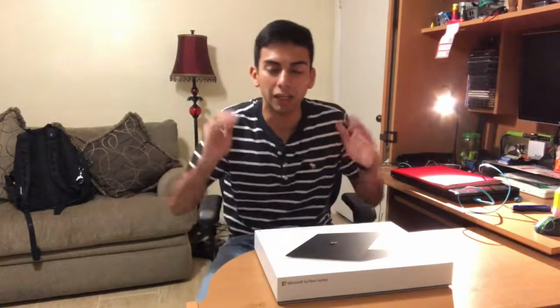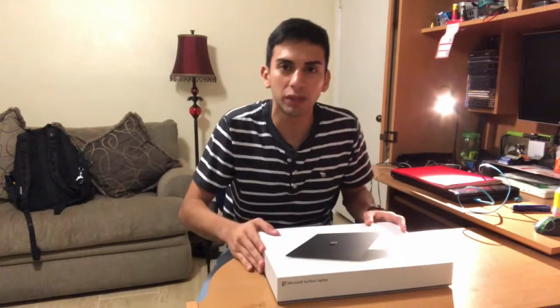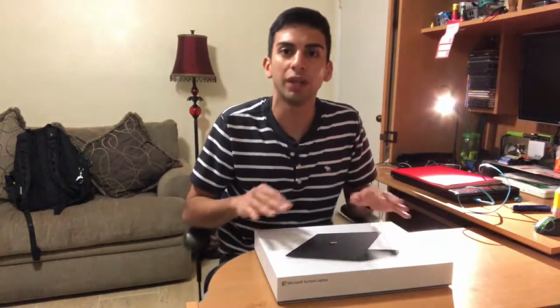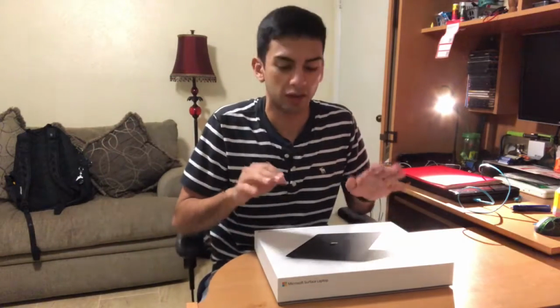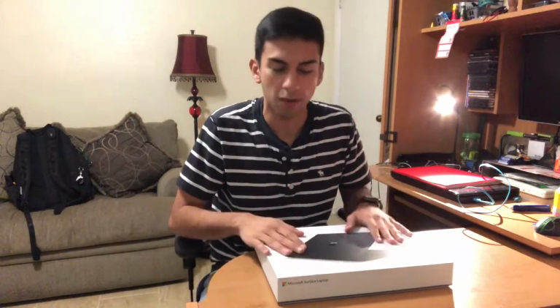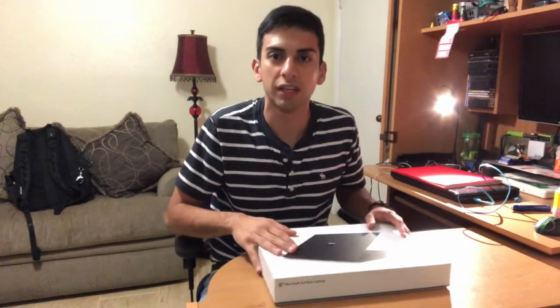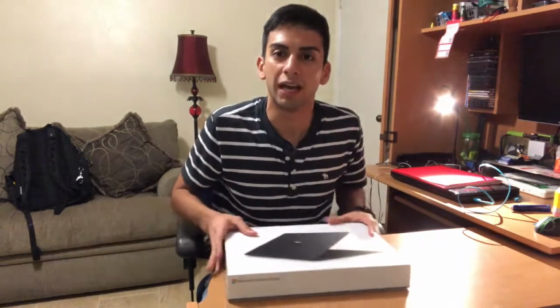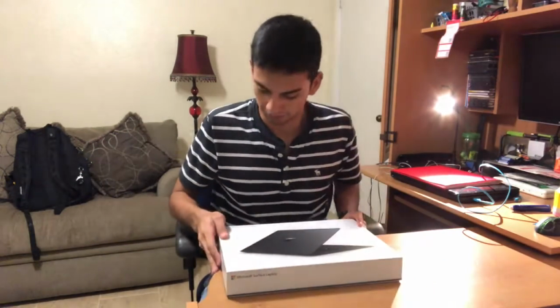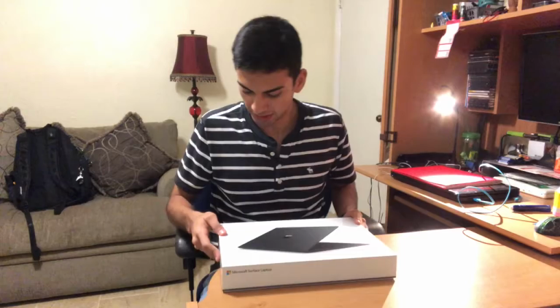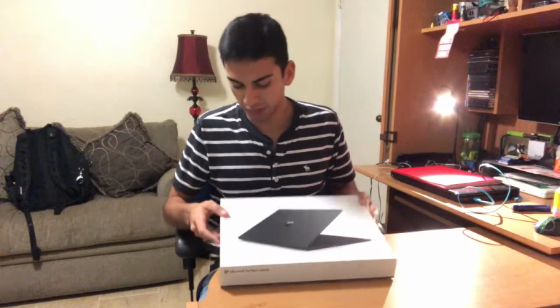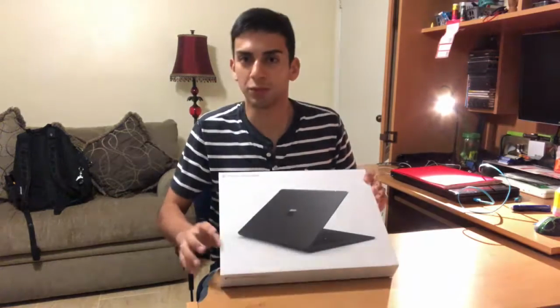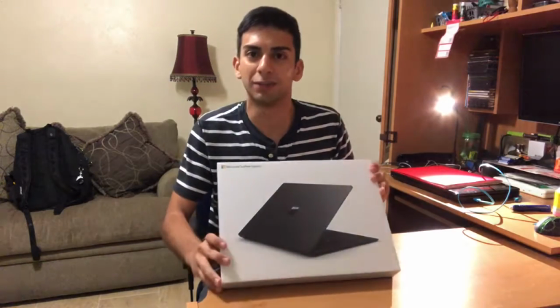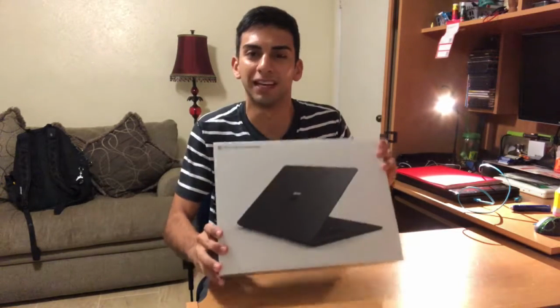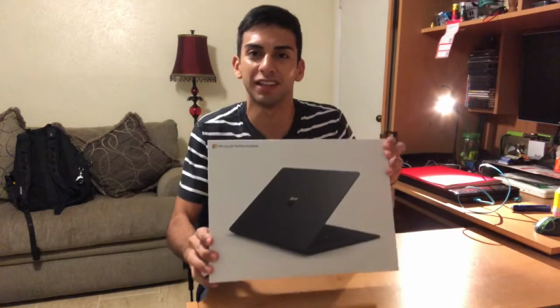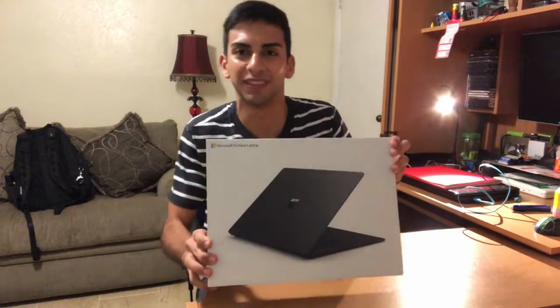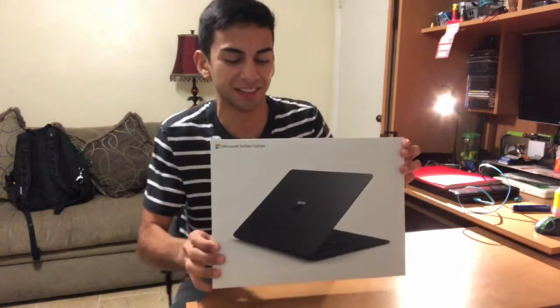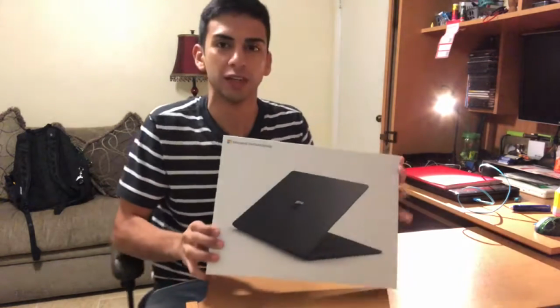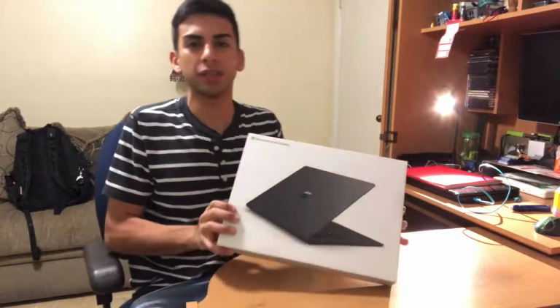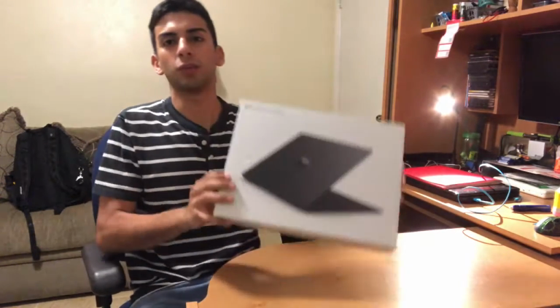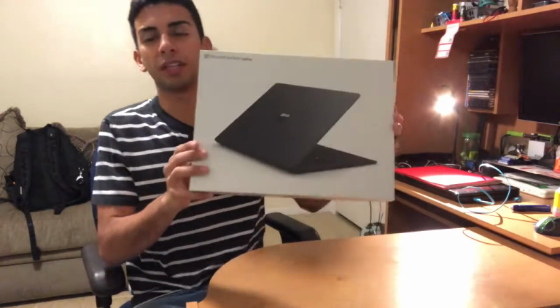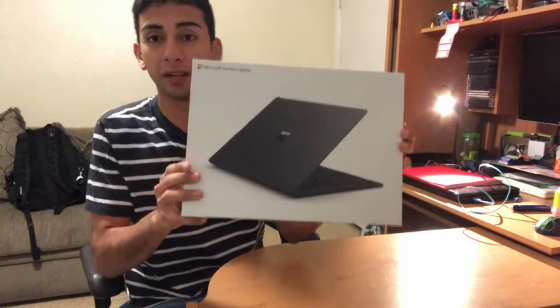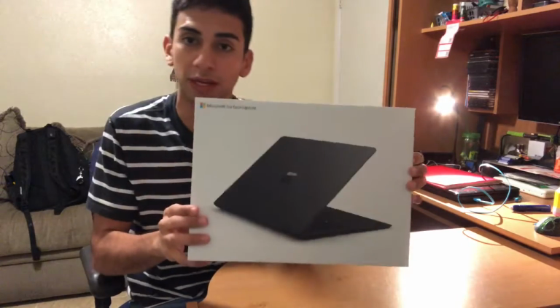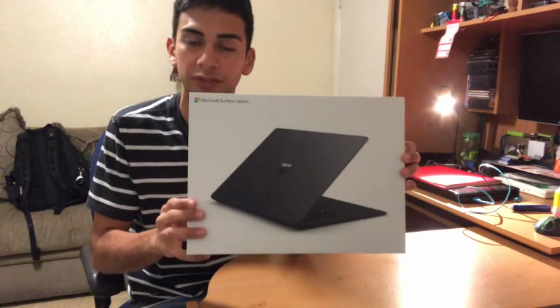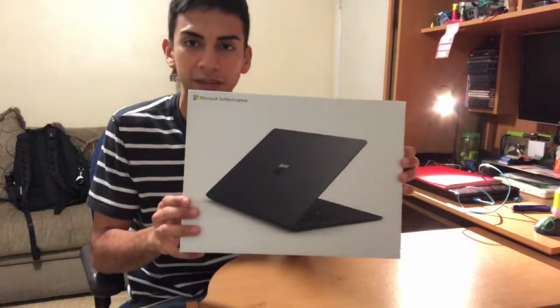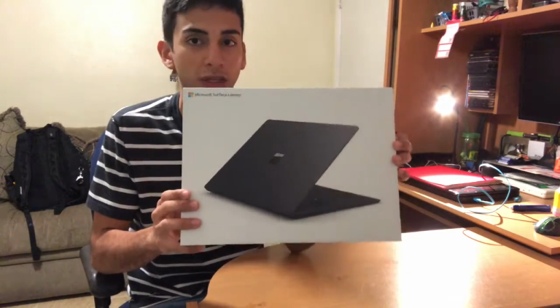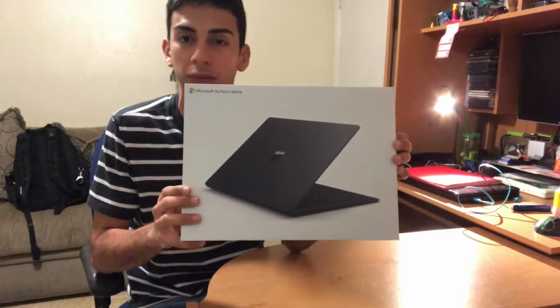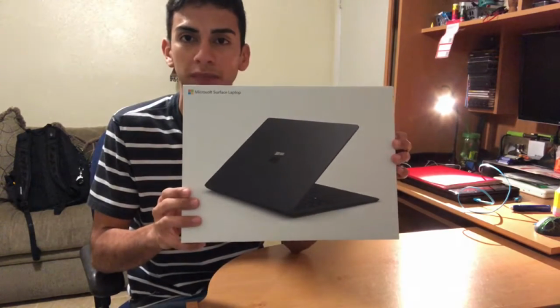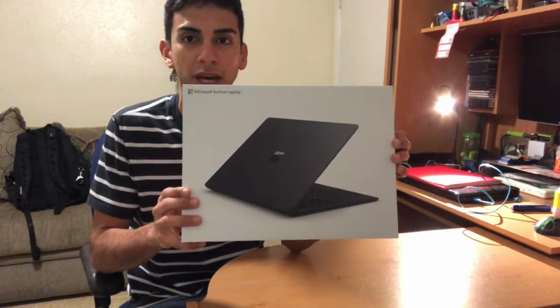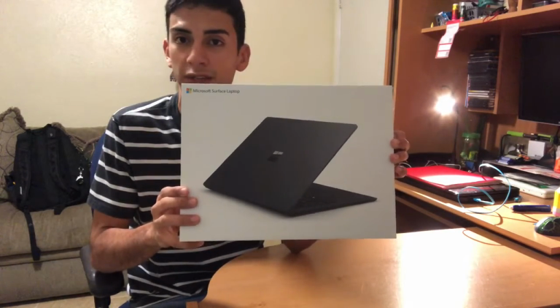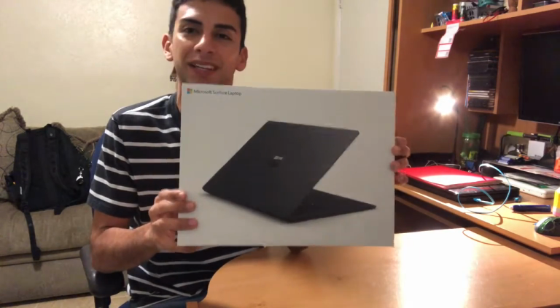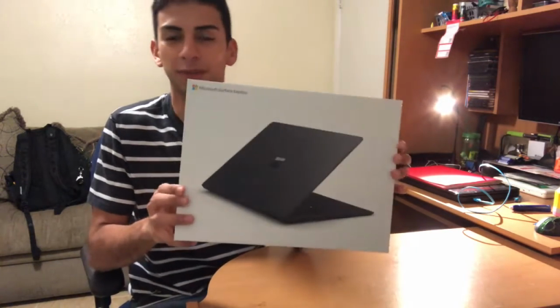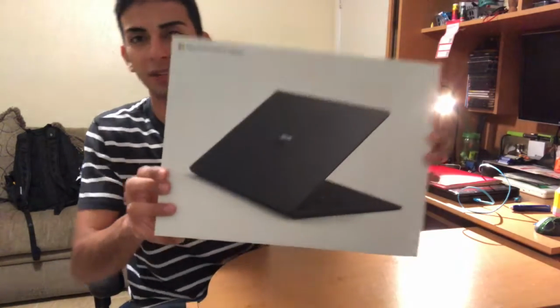Hello everyone! Today we are unboxing a Microsoft Surface Laptop. I hesitated, almost like I didn't know. Today is a little present — thanks to Microsoft, they sent me these so I can review them. It was a birthday present.